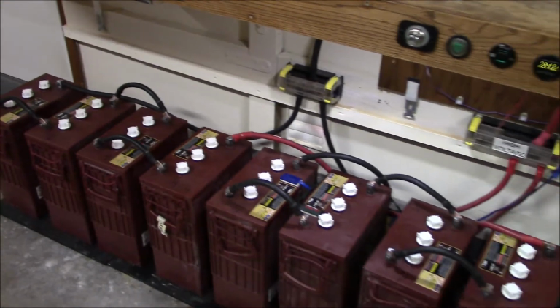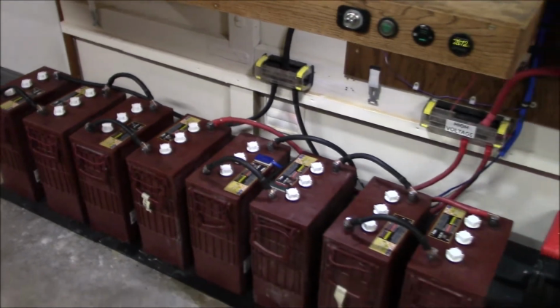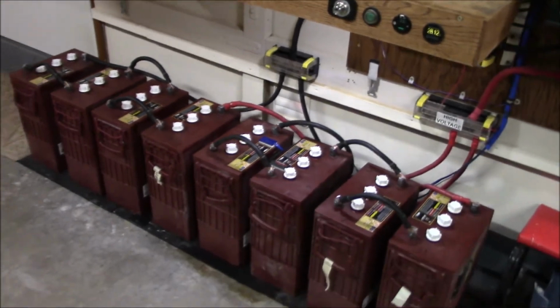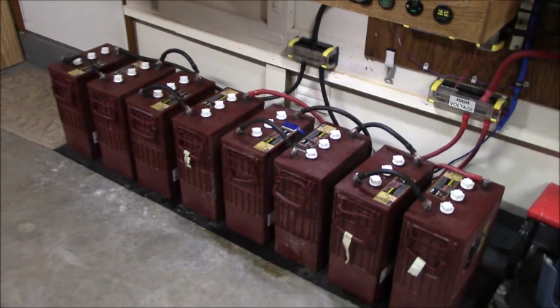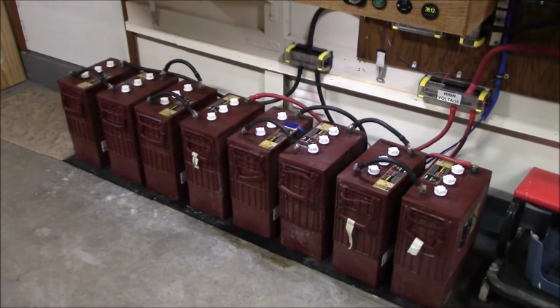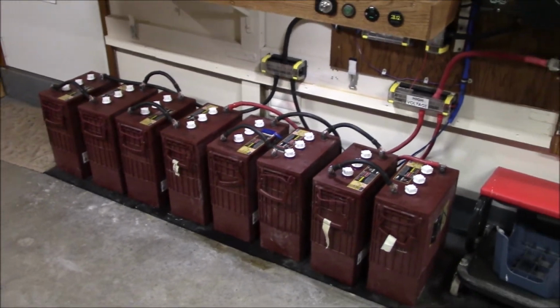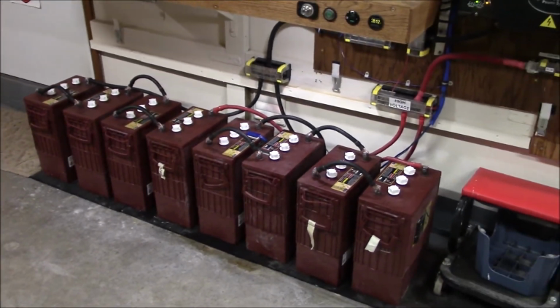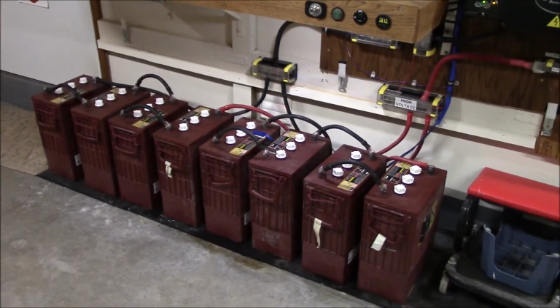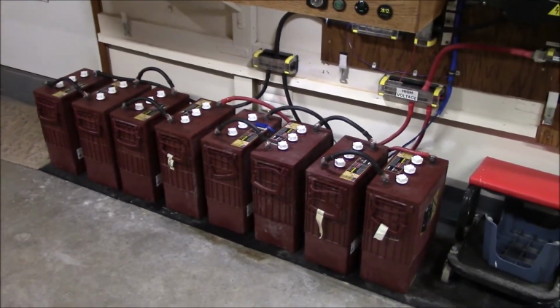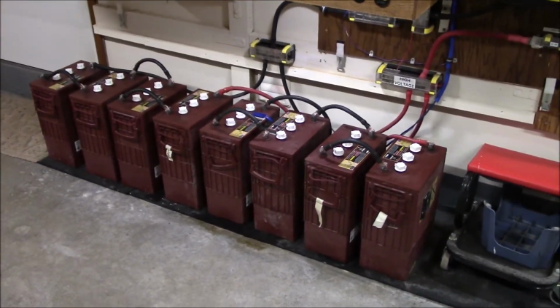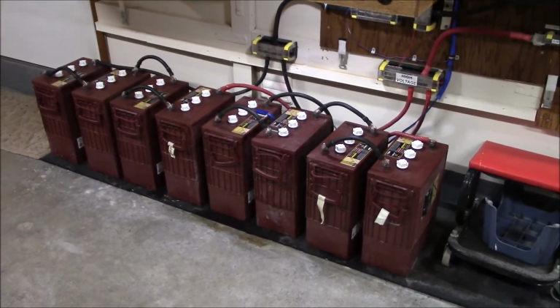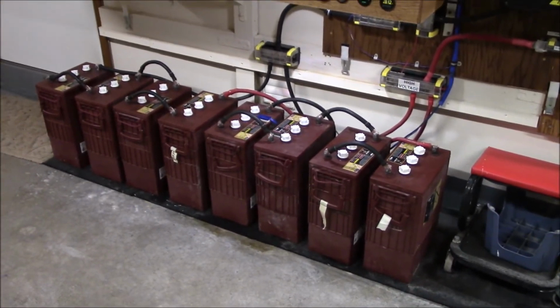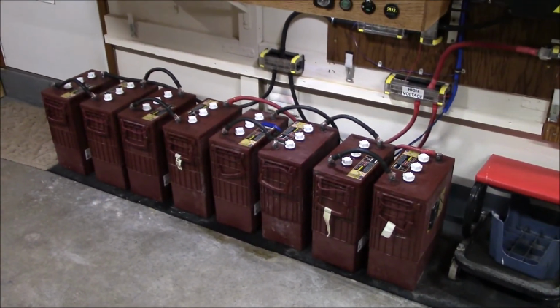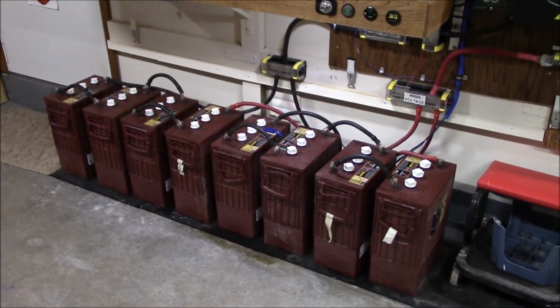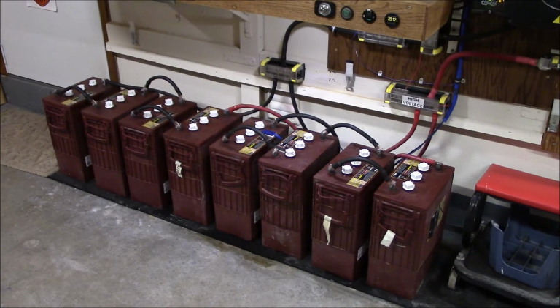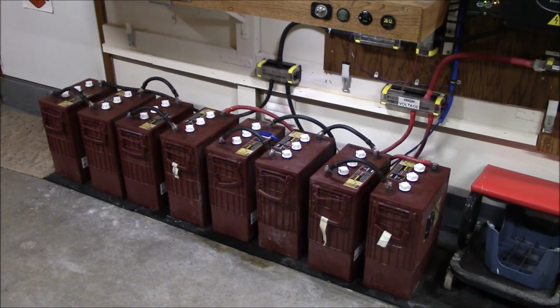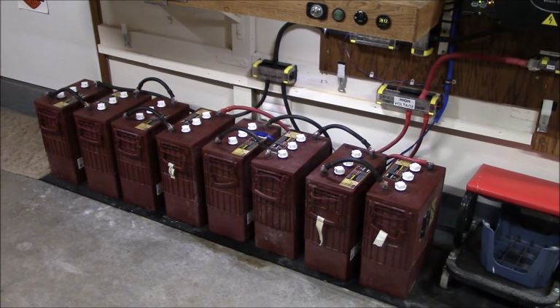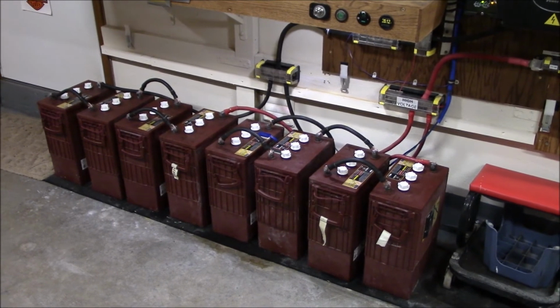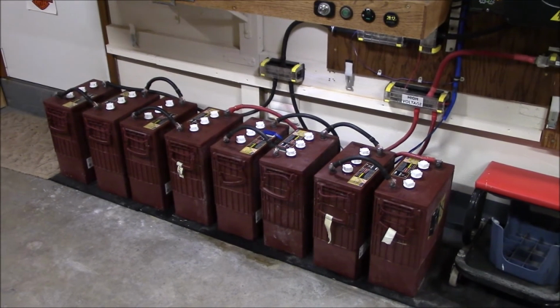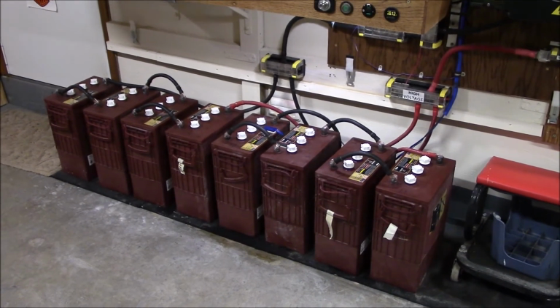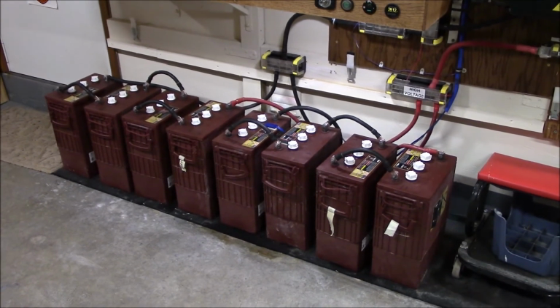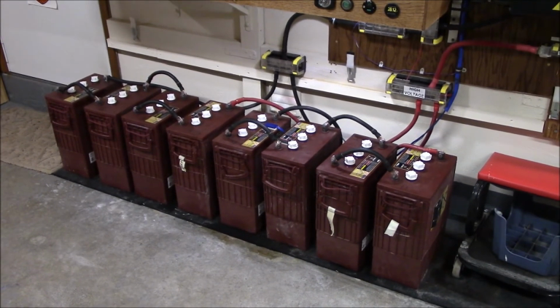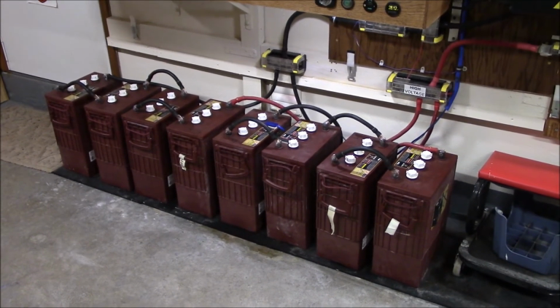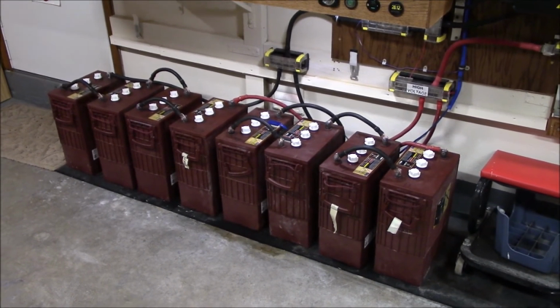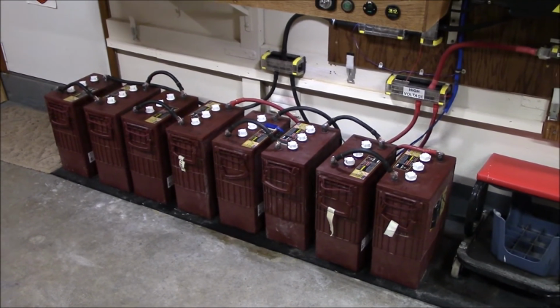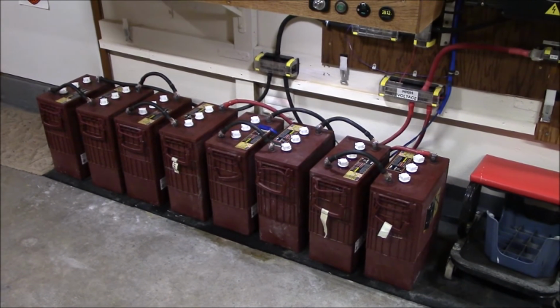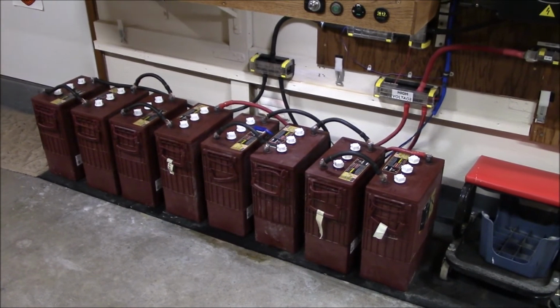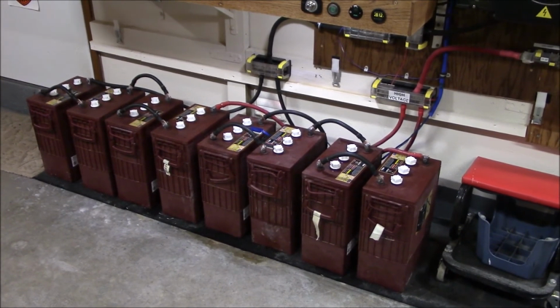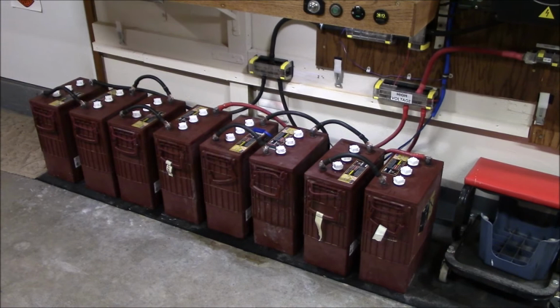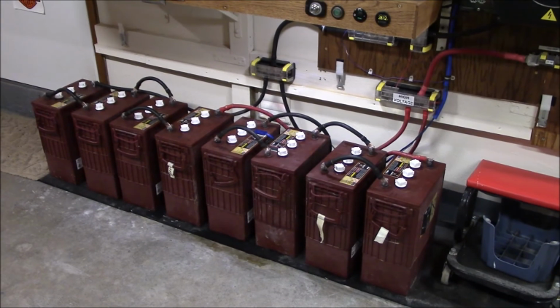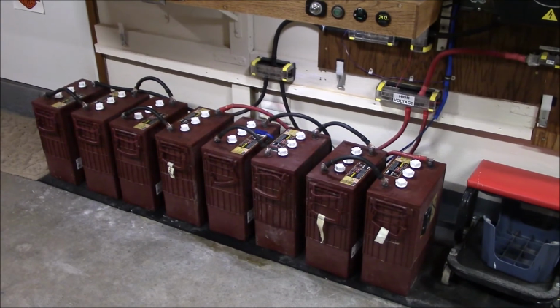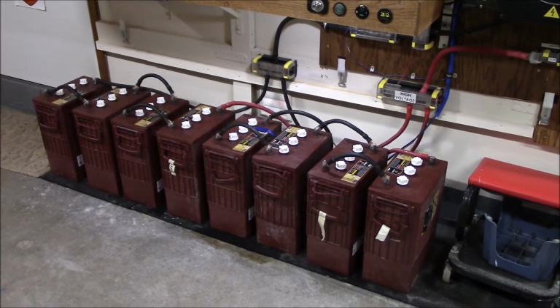I don't have the money to buy a new battery bank or remortgage the house, so I'm going to milk these things for all they're worth. Thanks for watching, guys — have a good one.